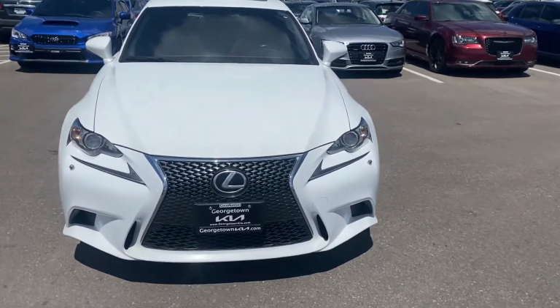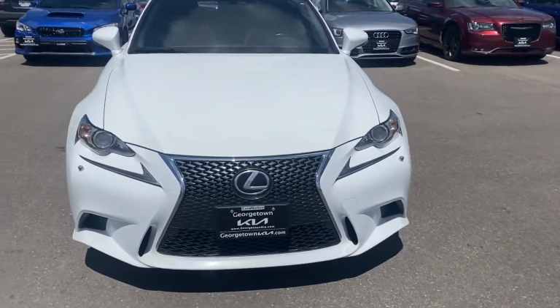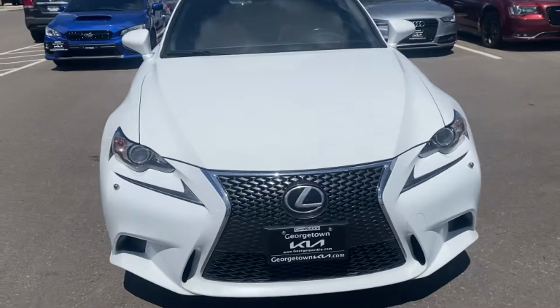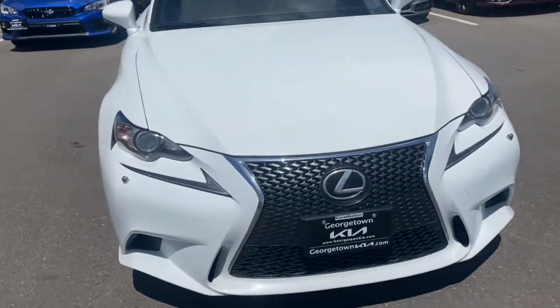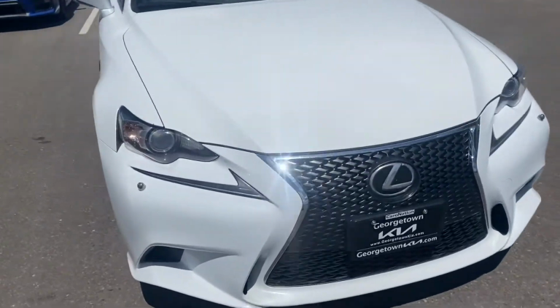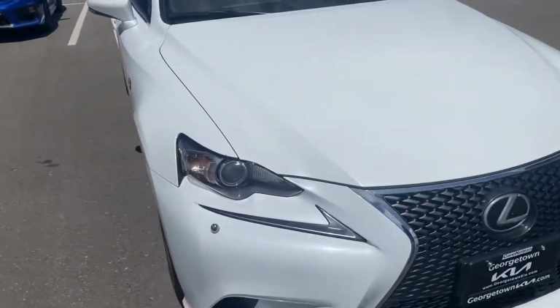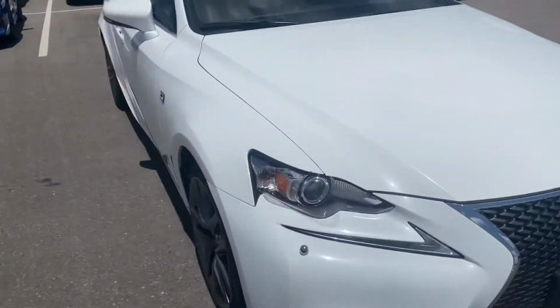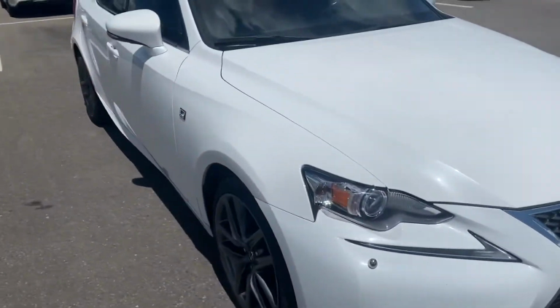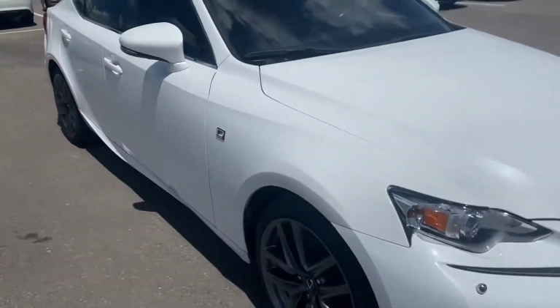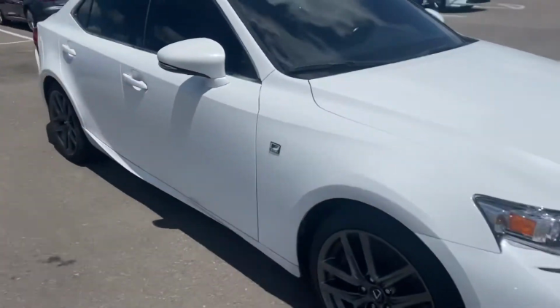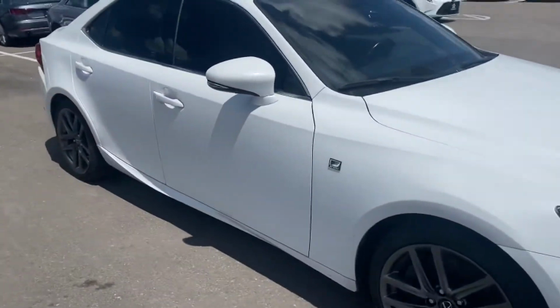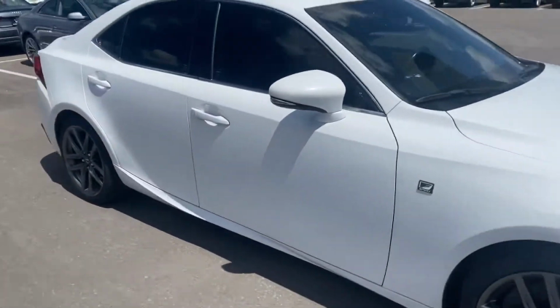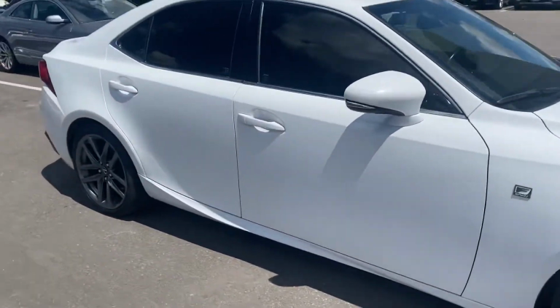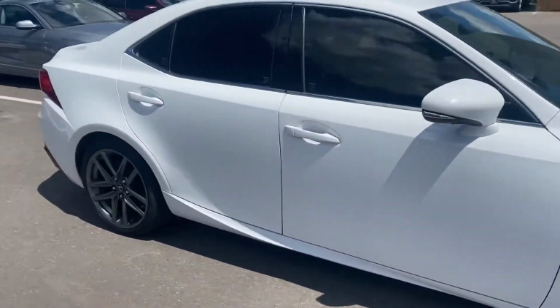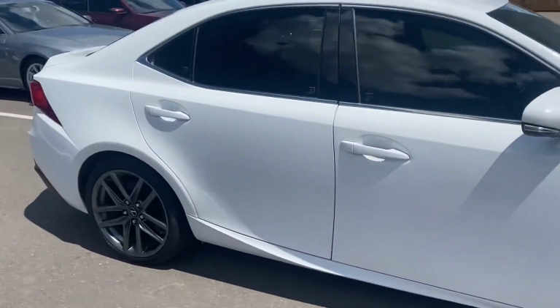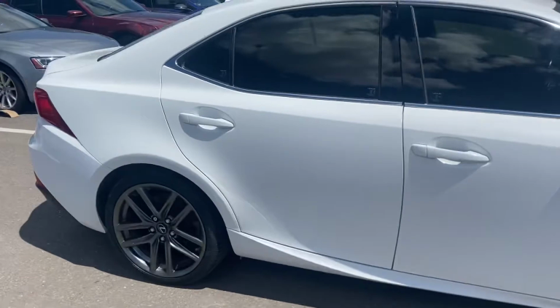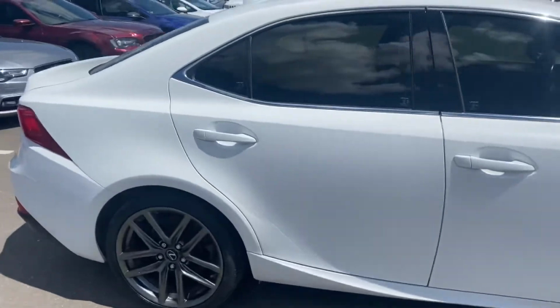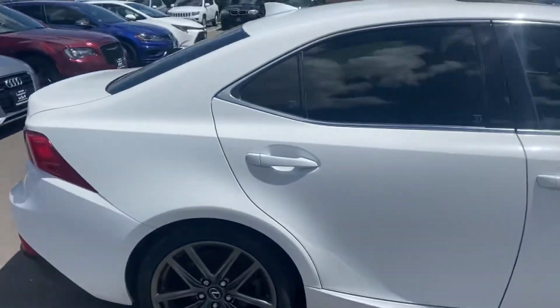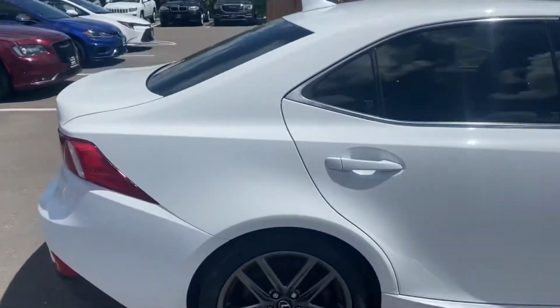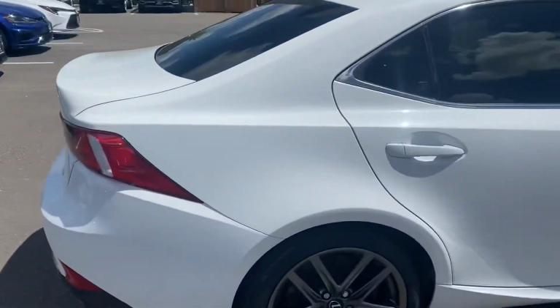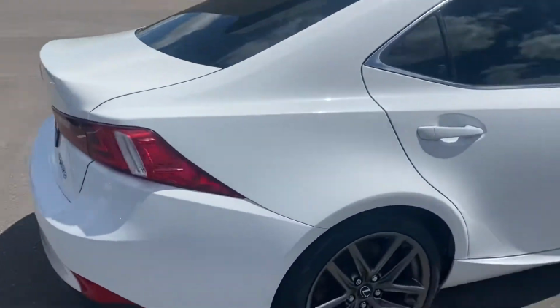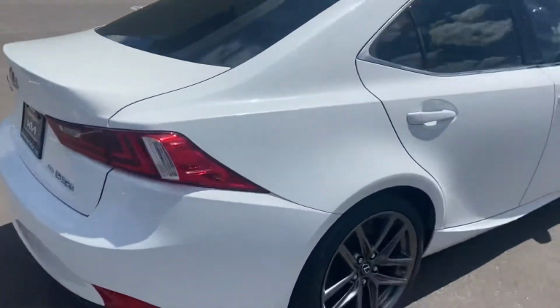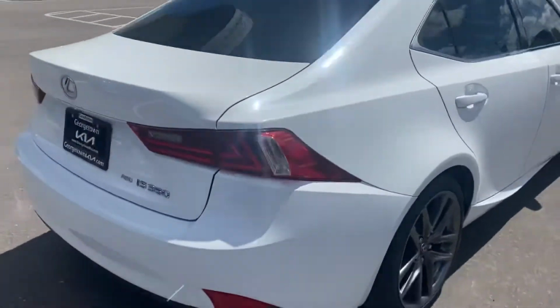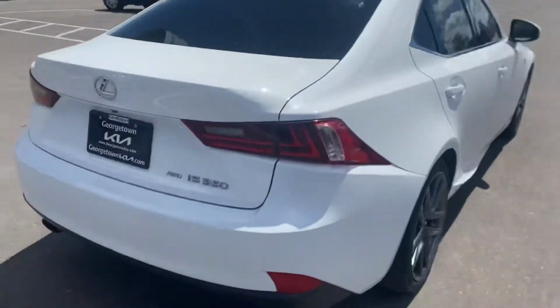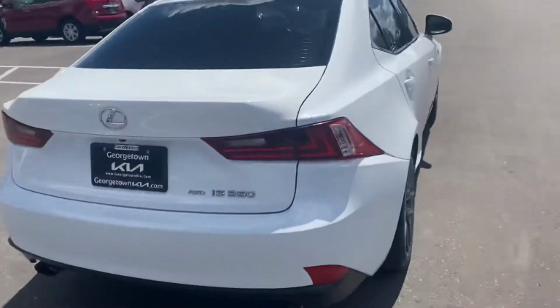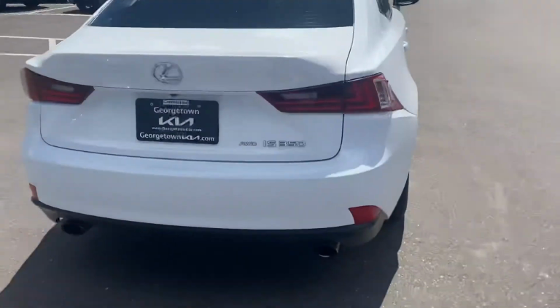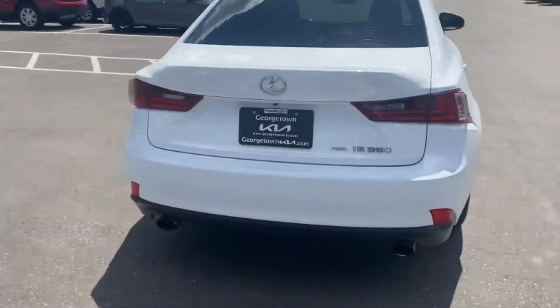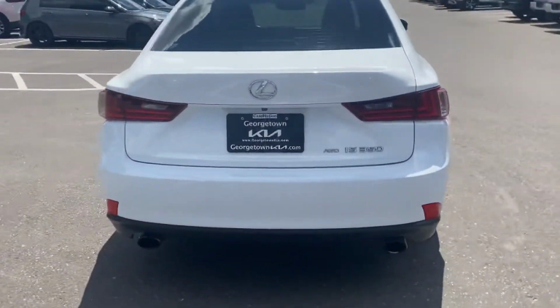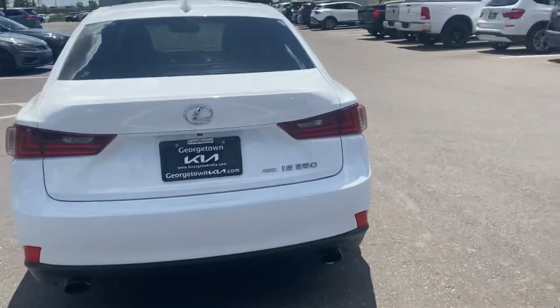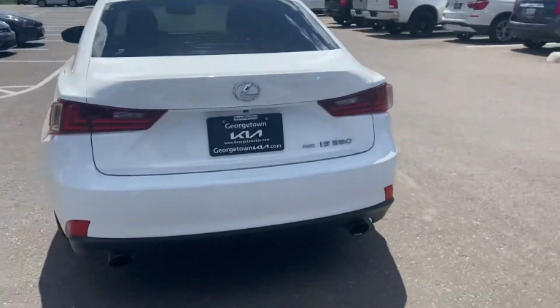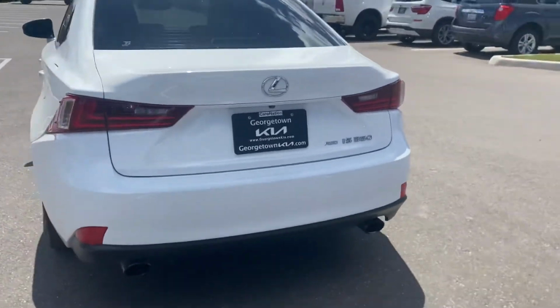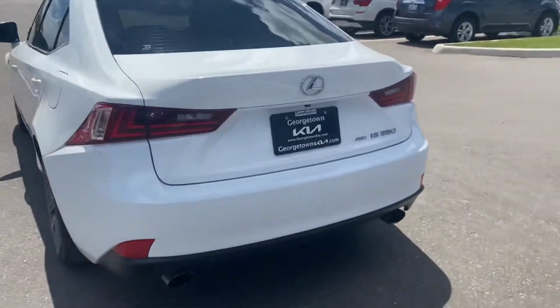It's in fantastic condition. You don't have any major dents, nicks or scratches to worry about. It looks beautiful with the dual exhaust.